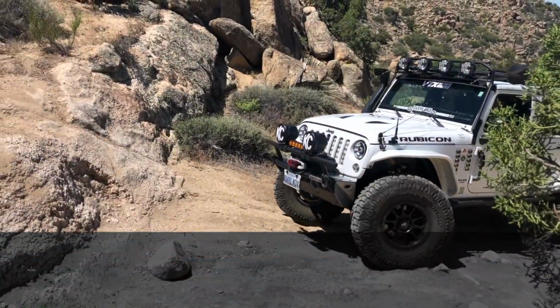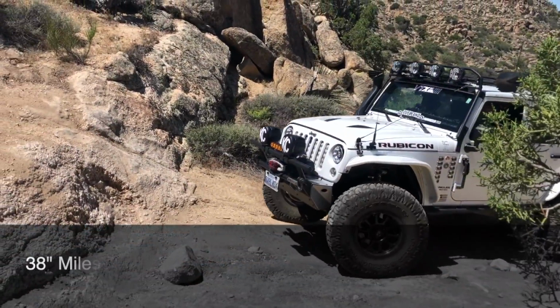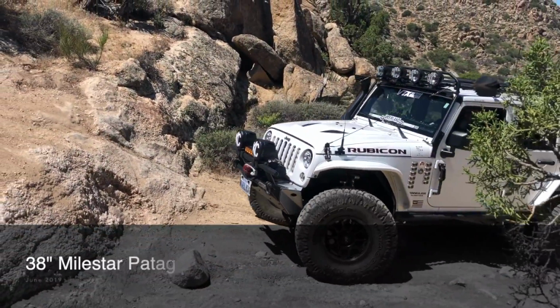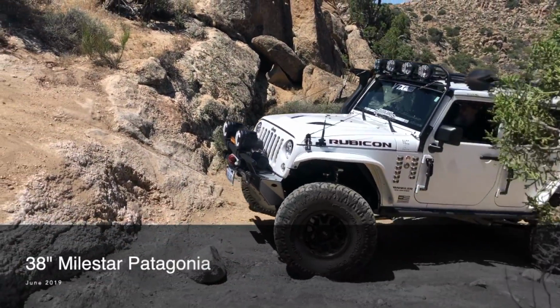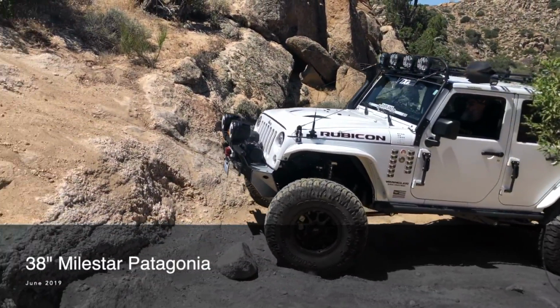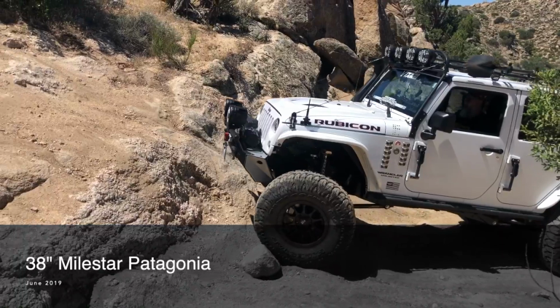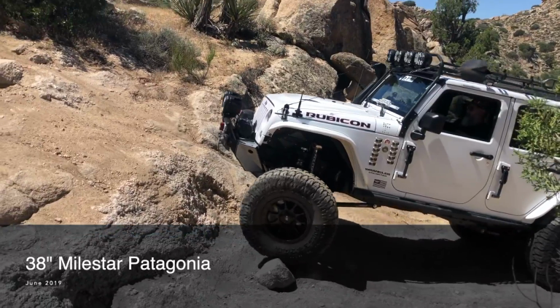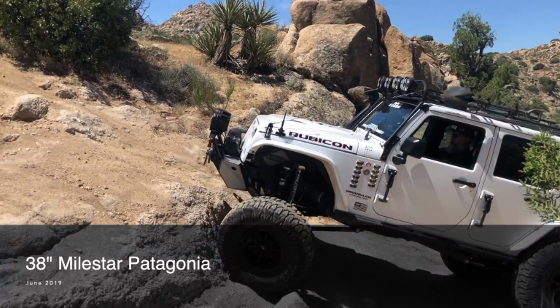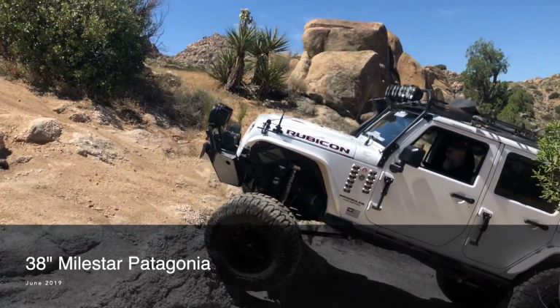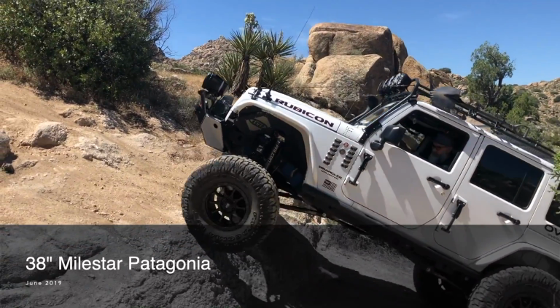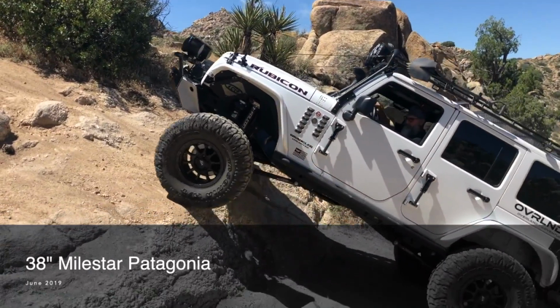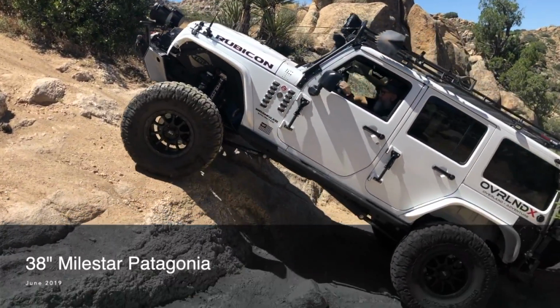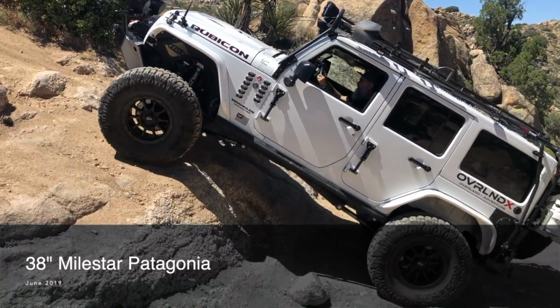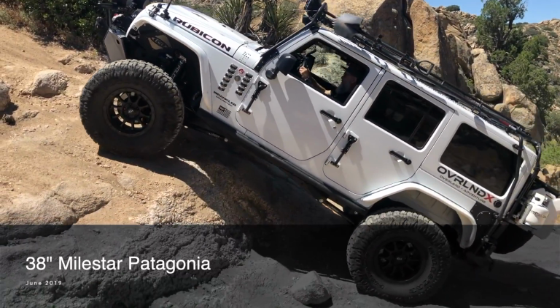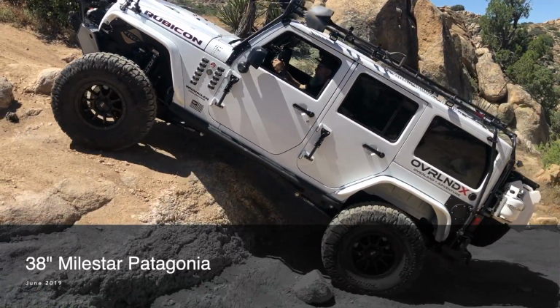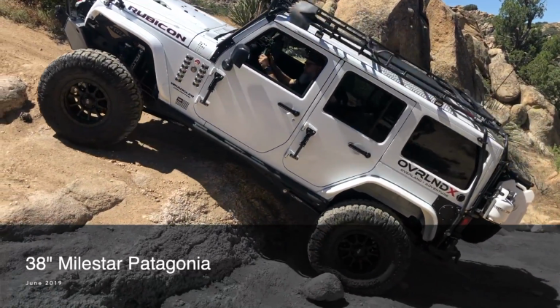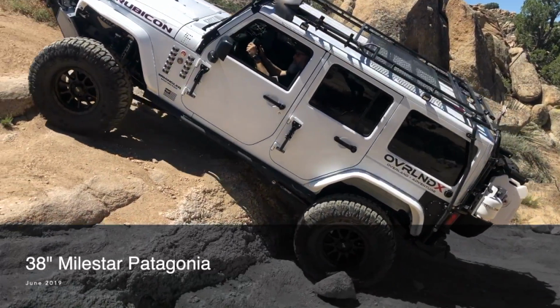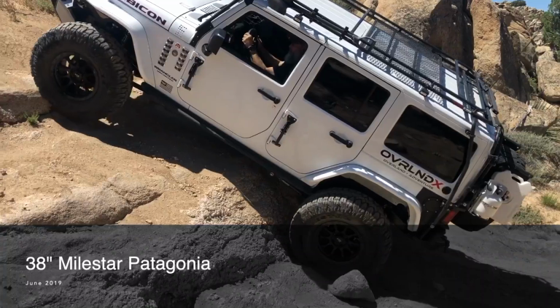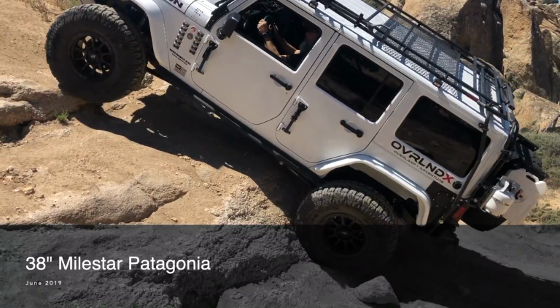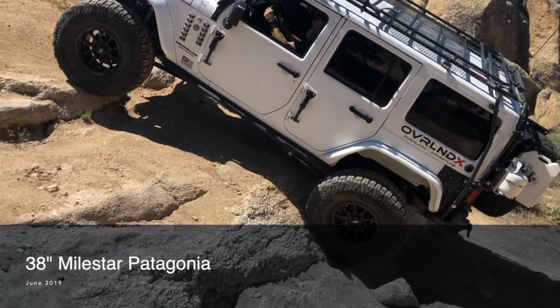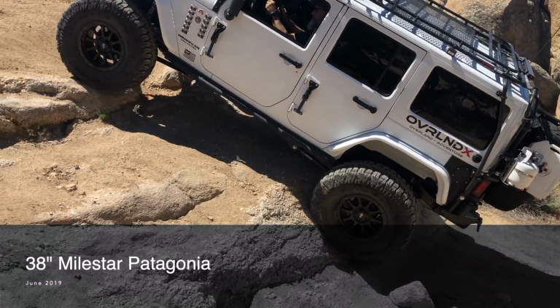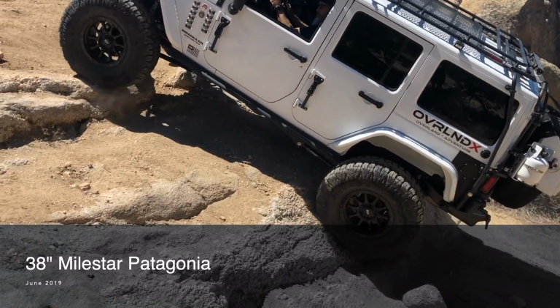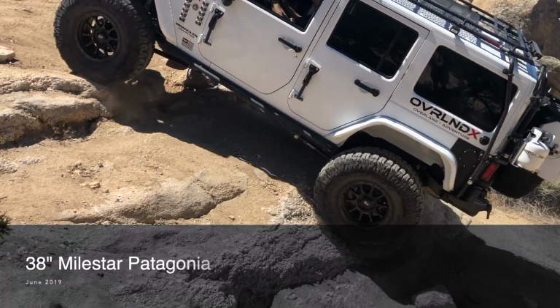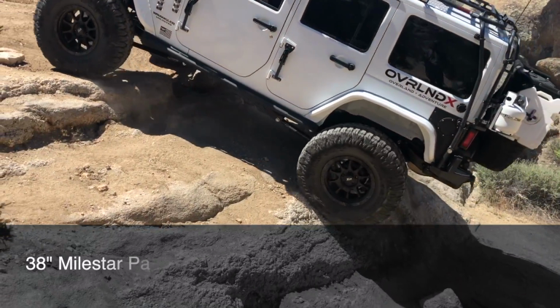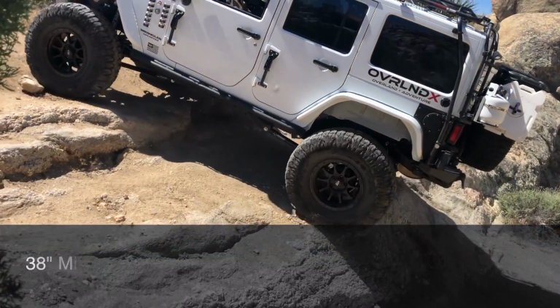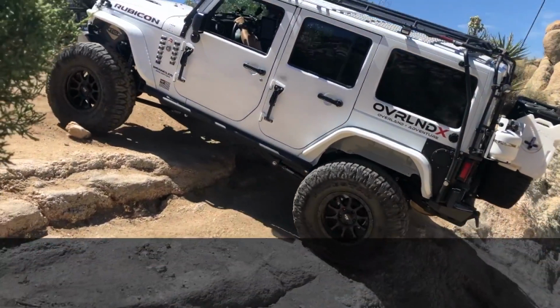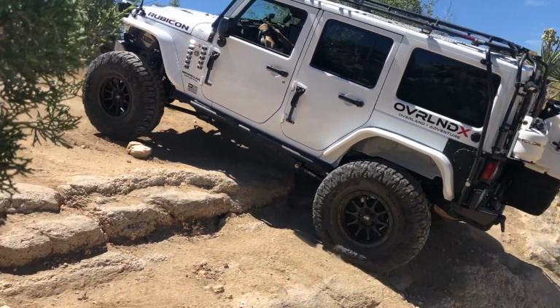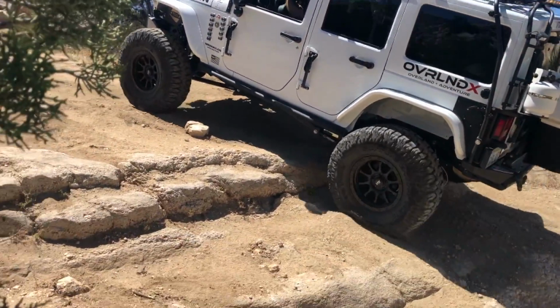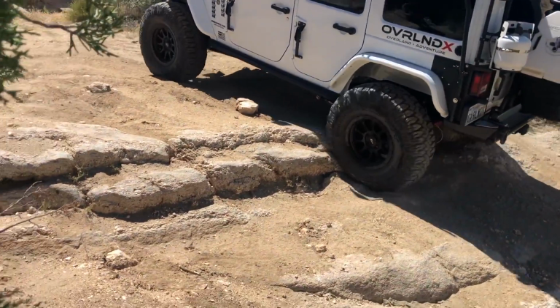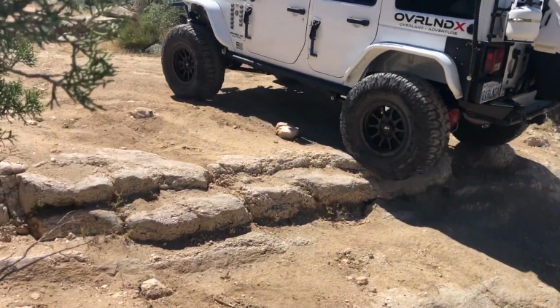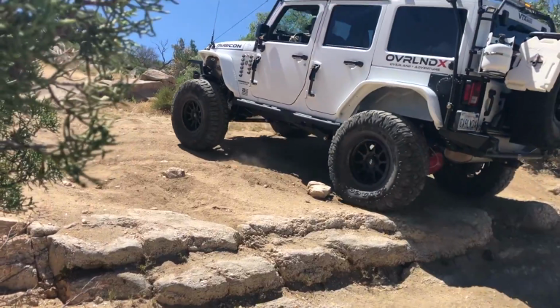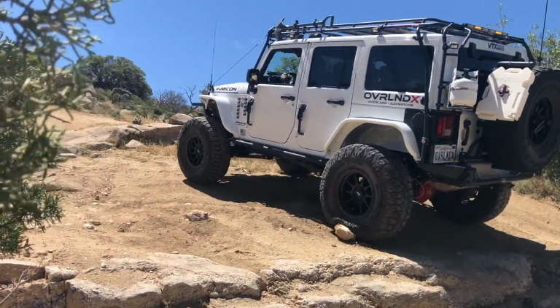Now I'll just share a few other Jeeps on the same obstacle that I filmed over the years, starting with my good friend Marco who's running 38 inch Milestar Patagonia. Too easy!